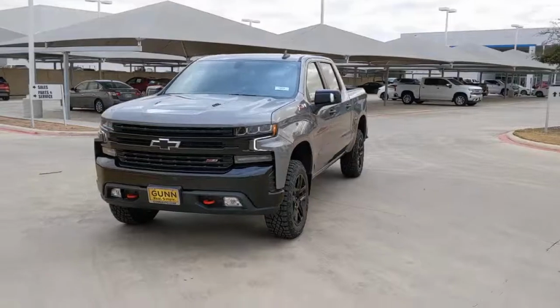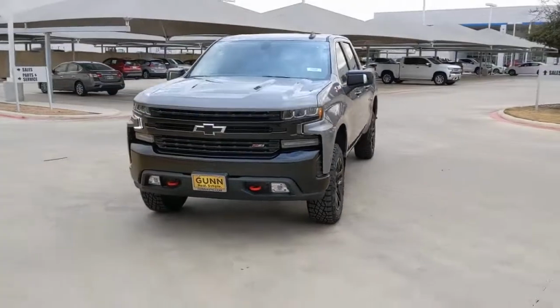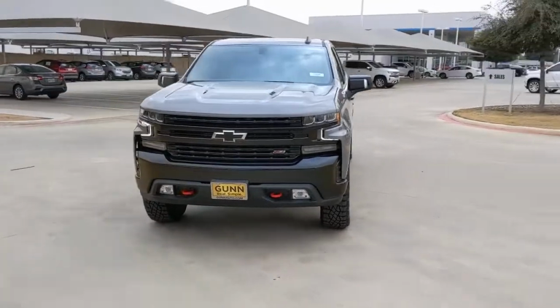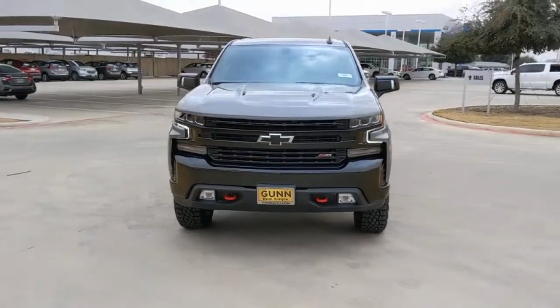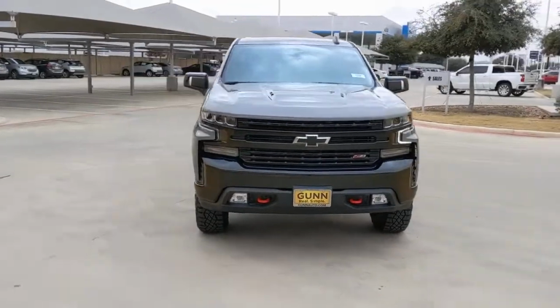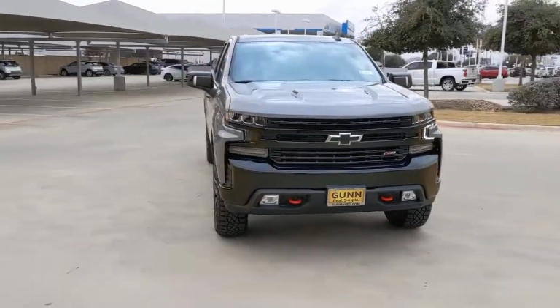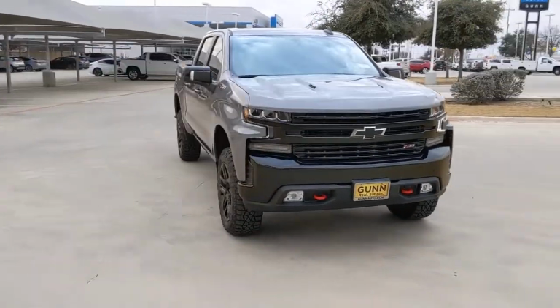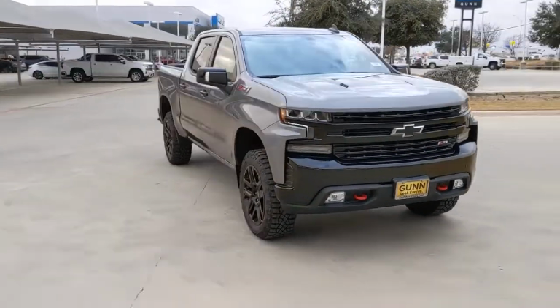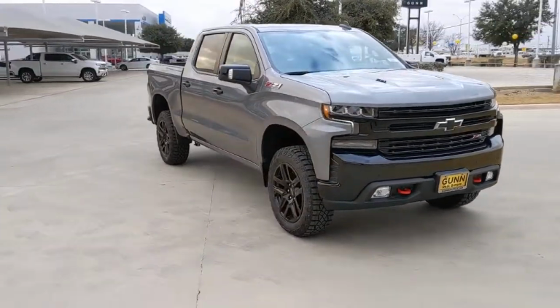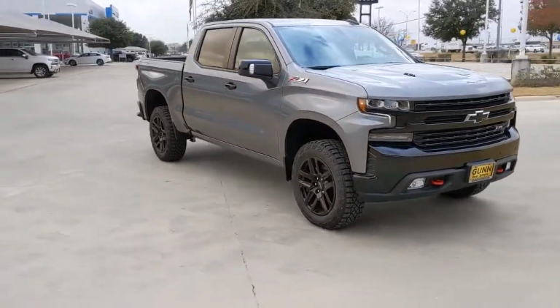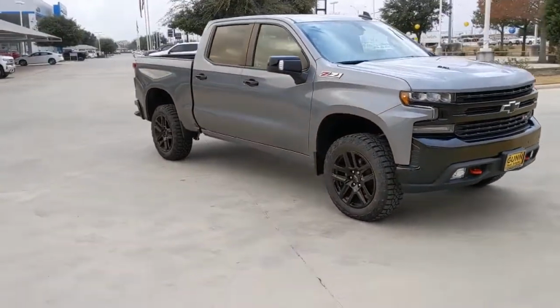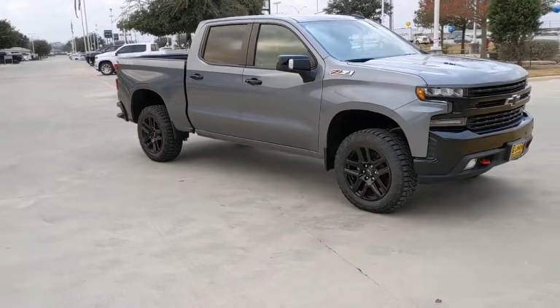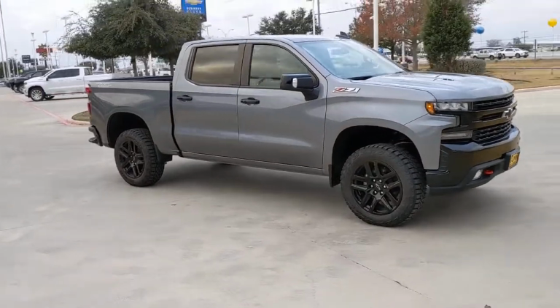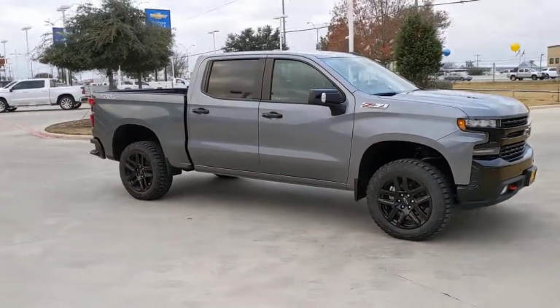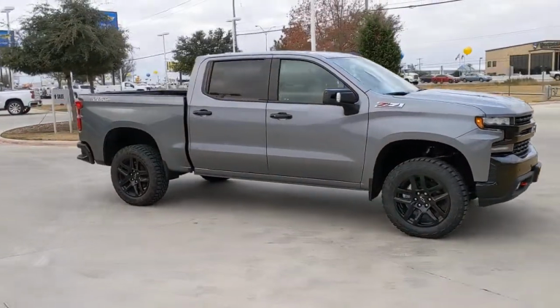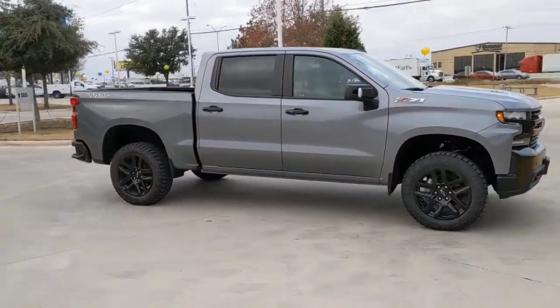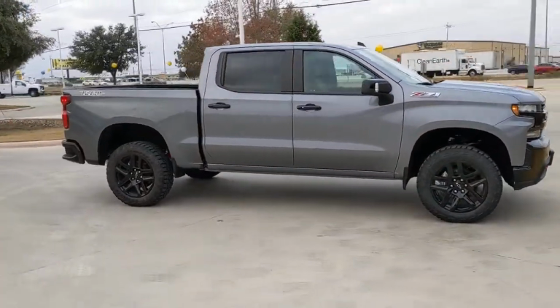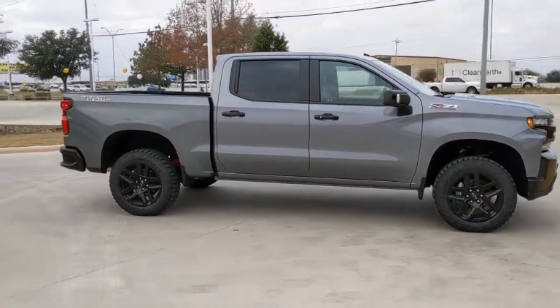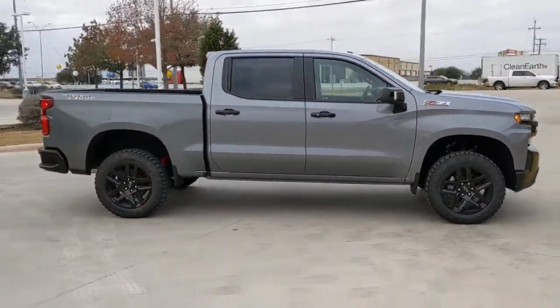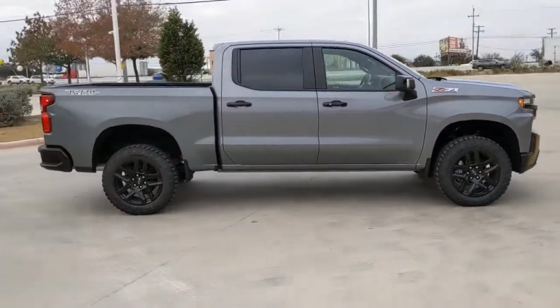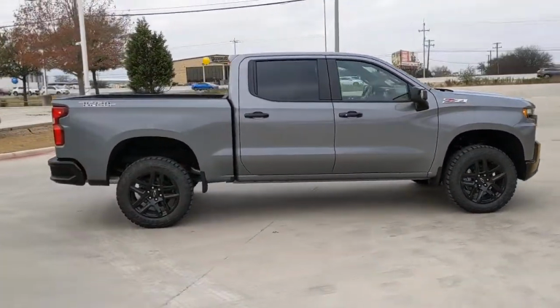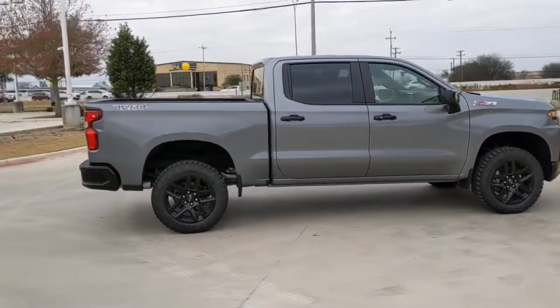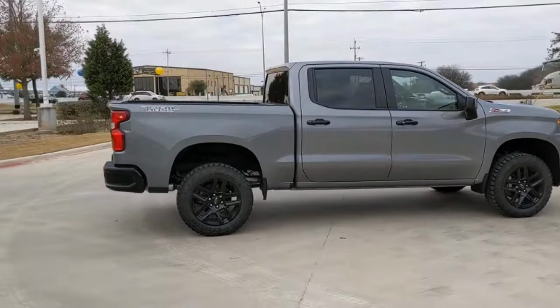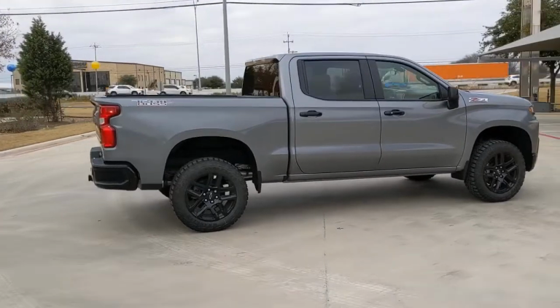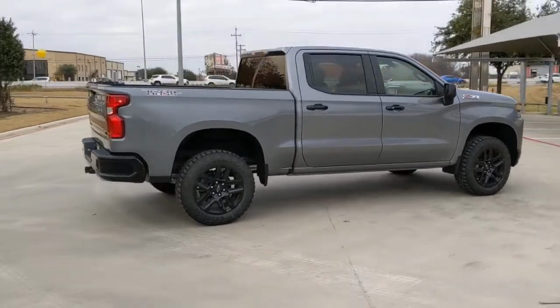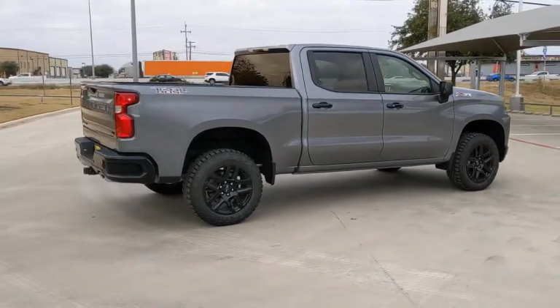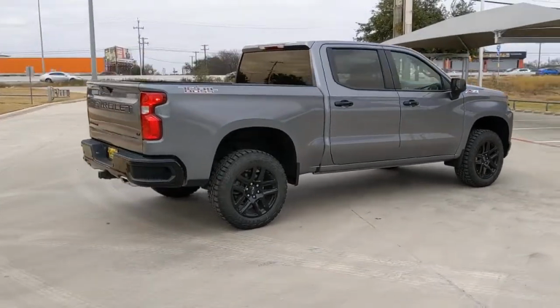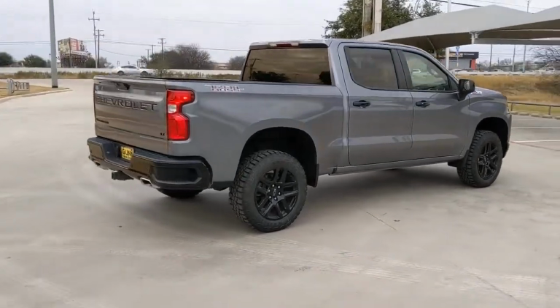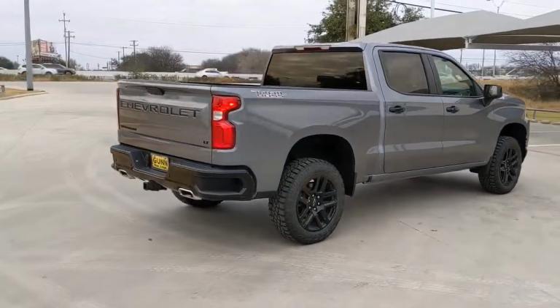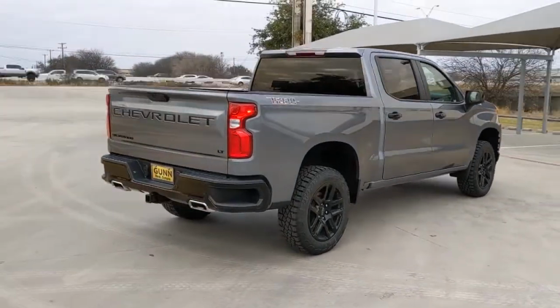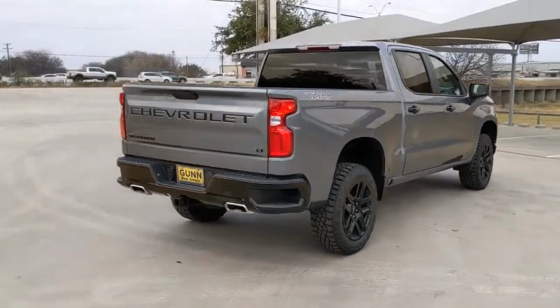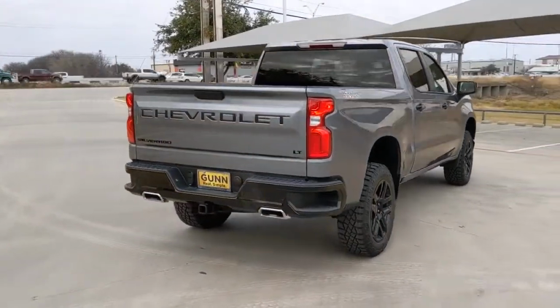Here is a wonderful 2022 Chevrolet Silverado. Aim higher than ever in the all-new Silverado pickup, the truck that digs deep to give you more of what you want and need. The following are some of this vehicle's highlighted options.